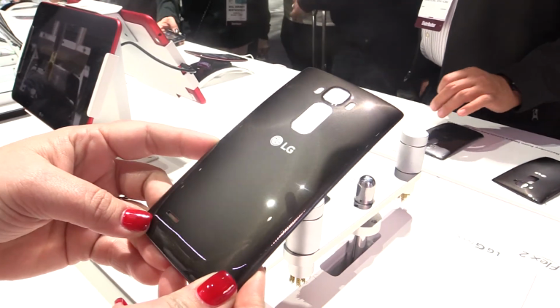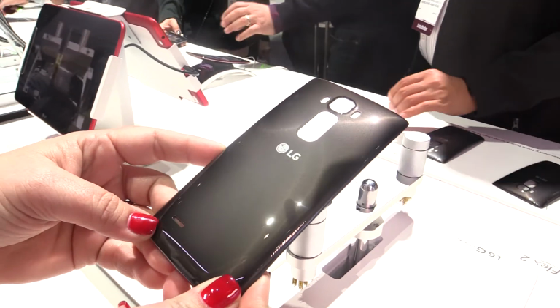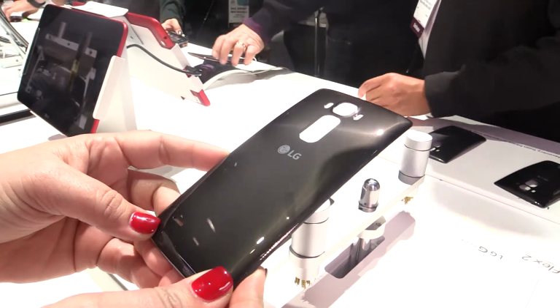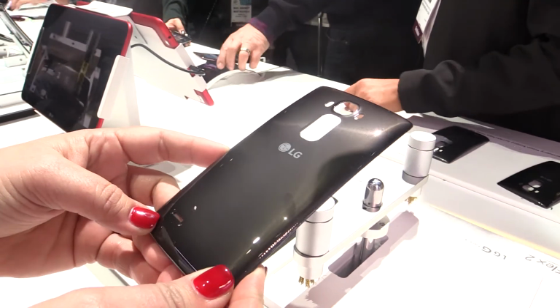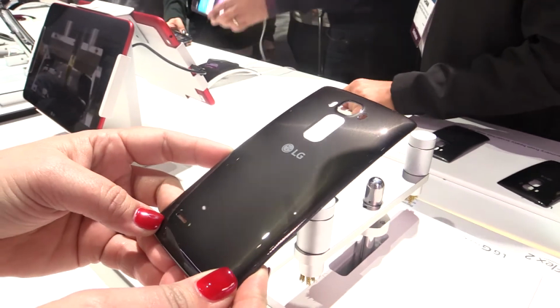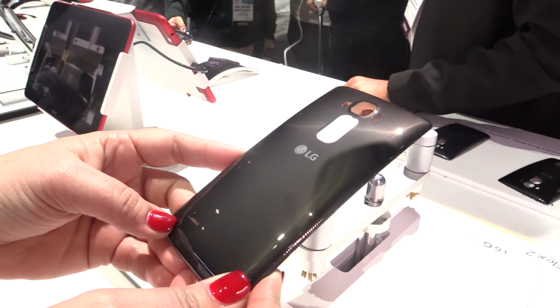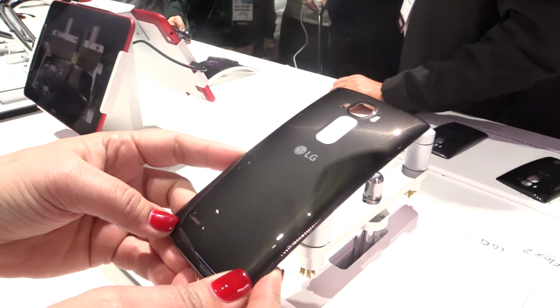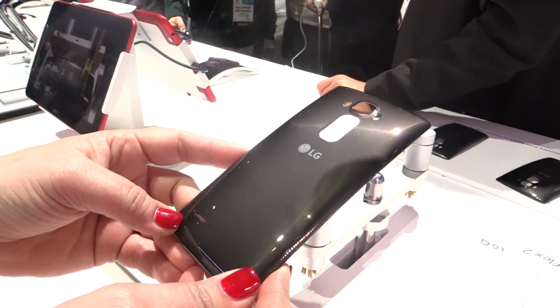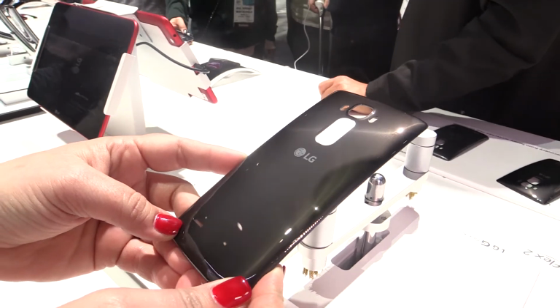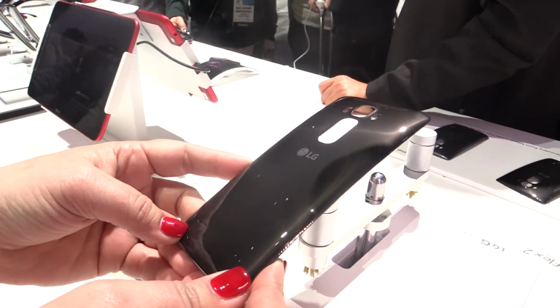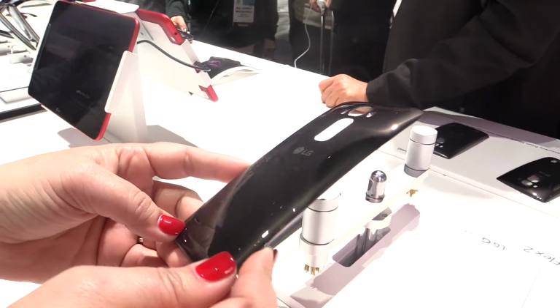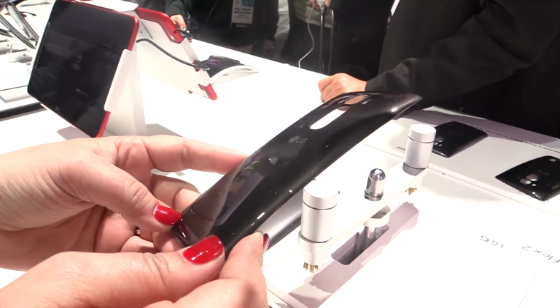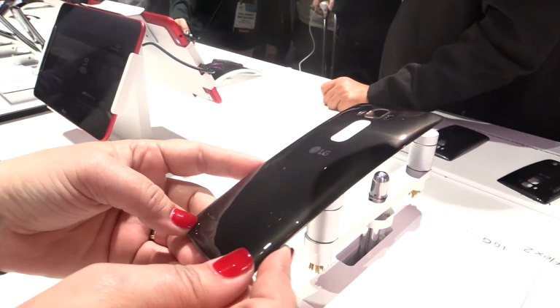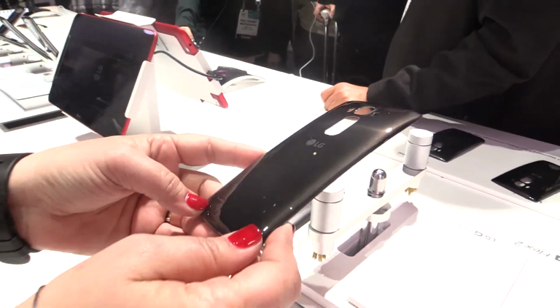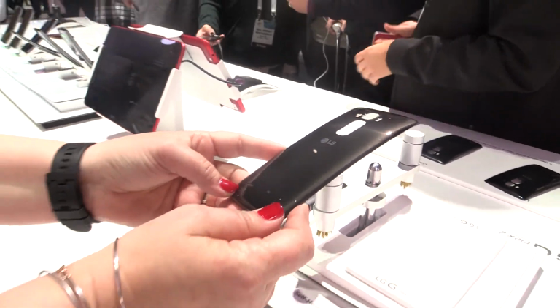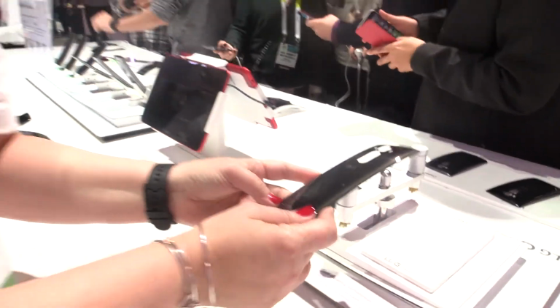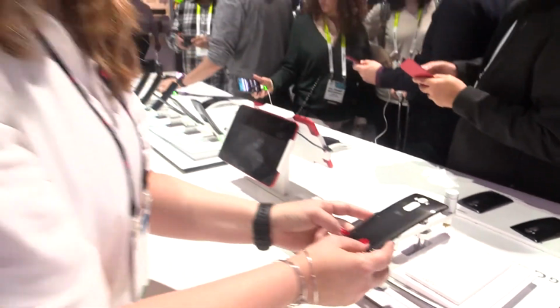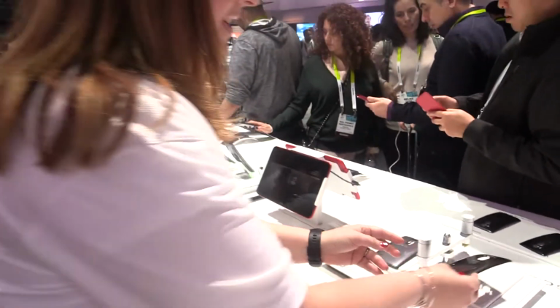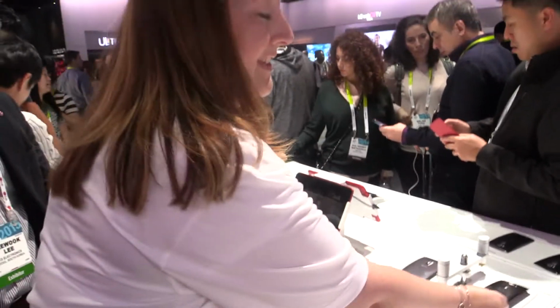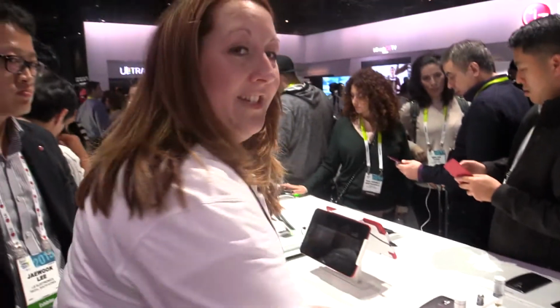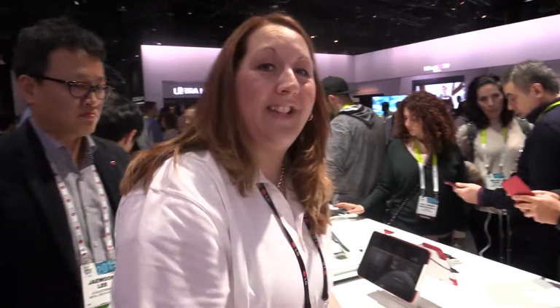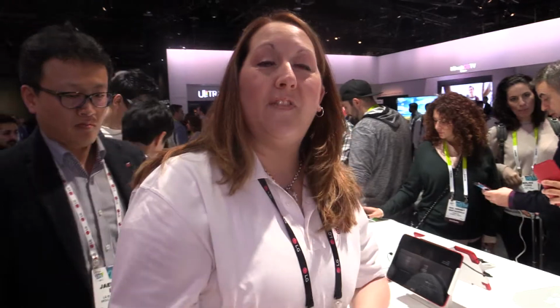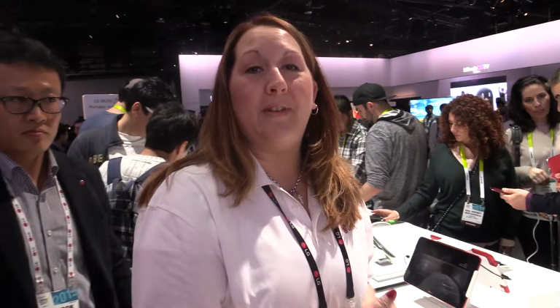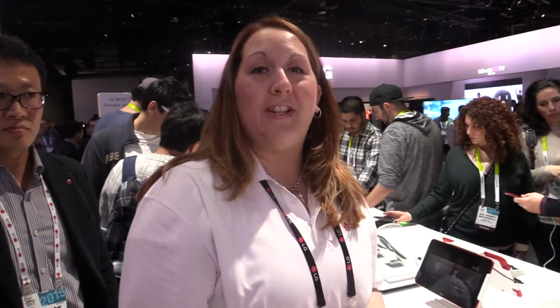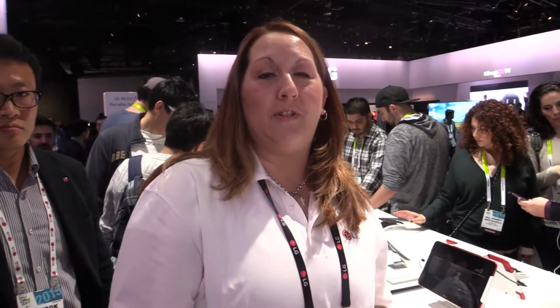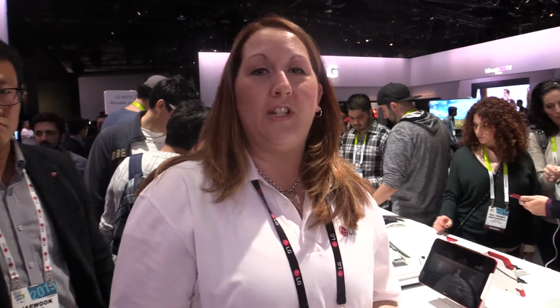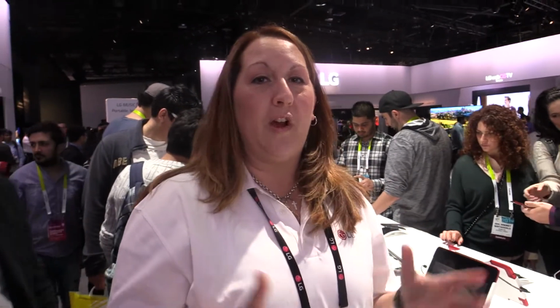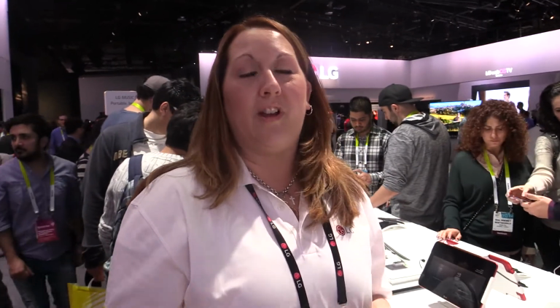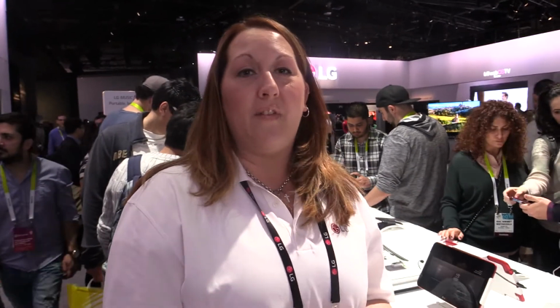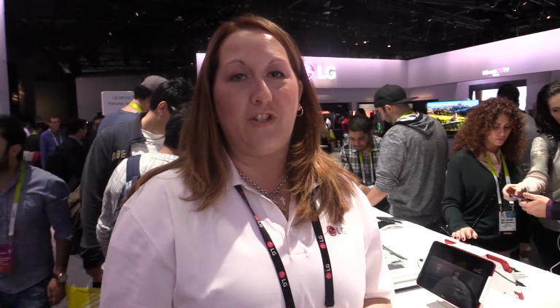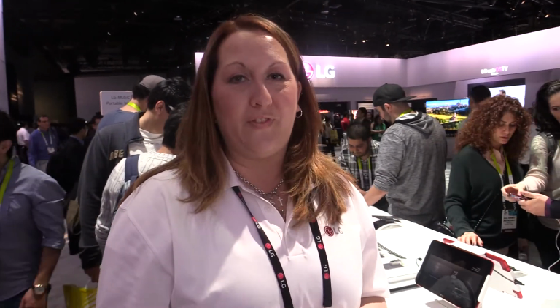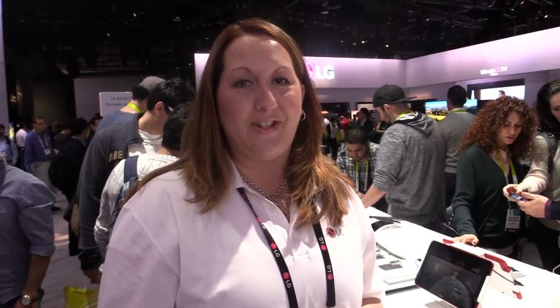This way you can keep your LG G Flex 2 looking clean and nice from now until two years from now. Thanks for letting me show you this demonstration. We hope you're going to love the LG G Flex 2. Thank you.